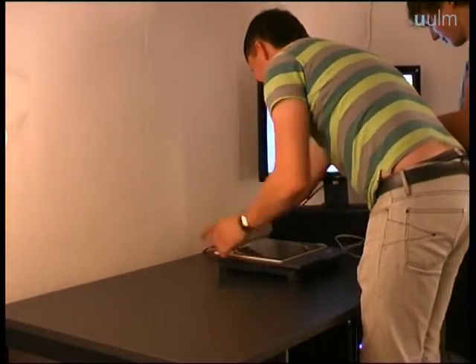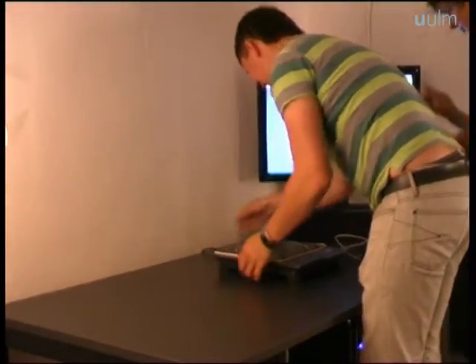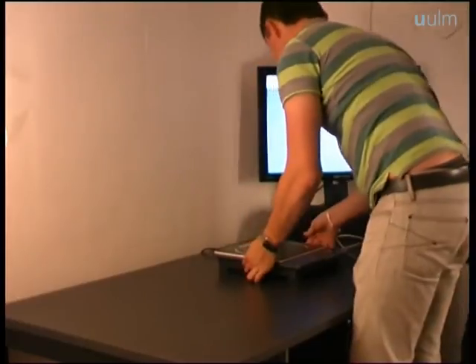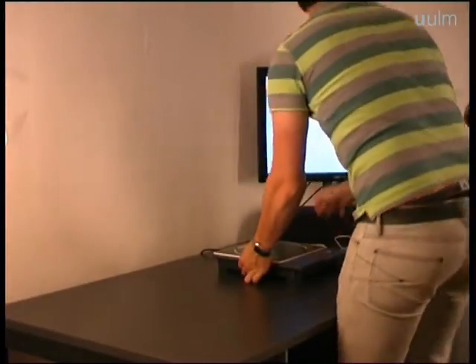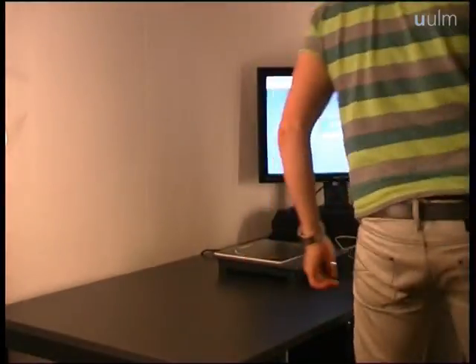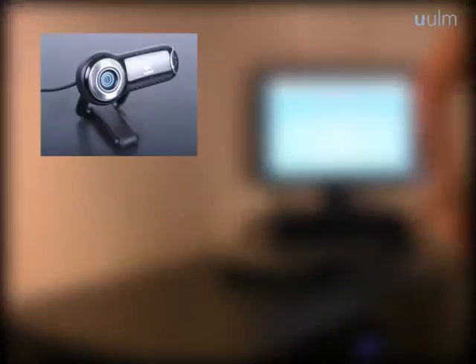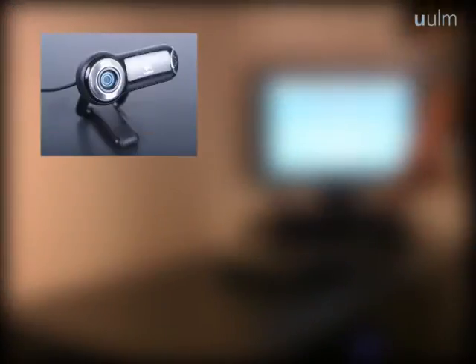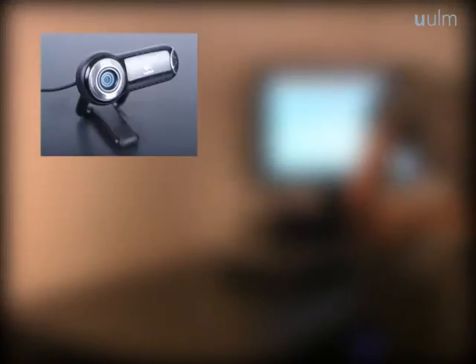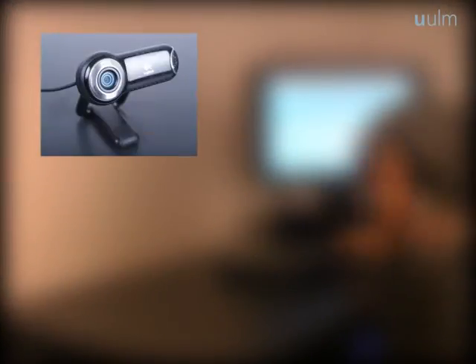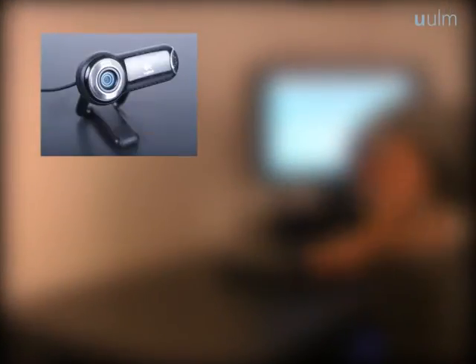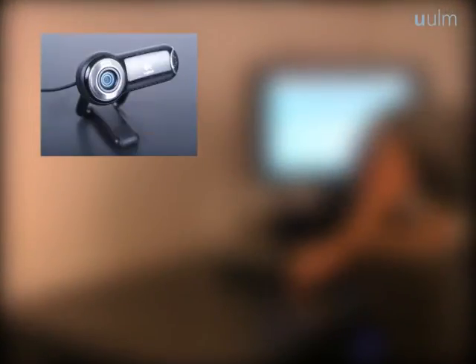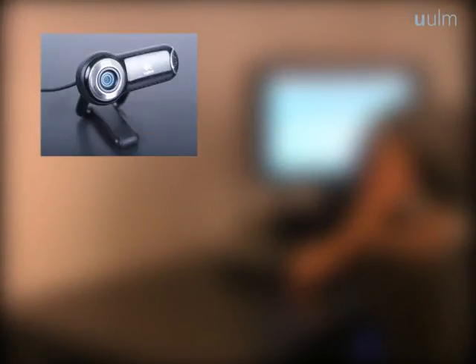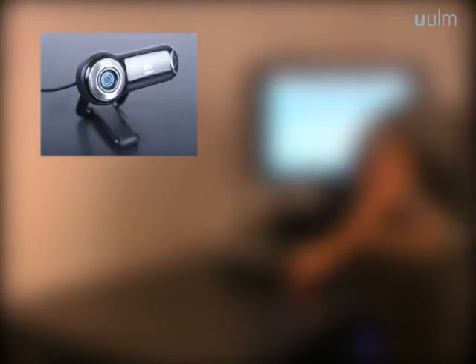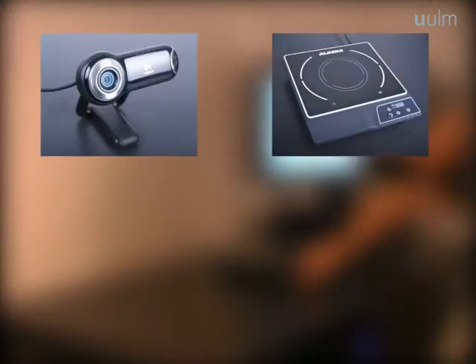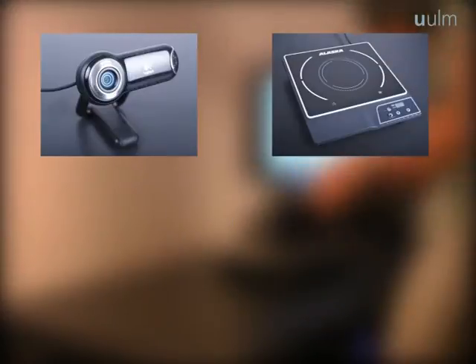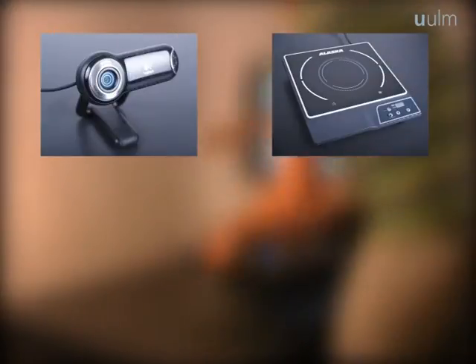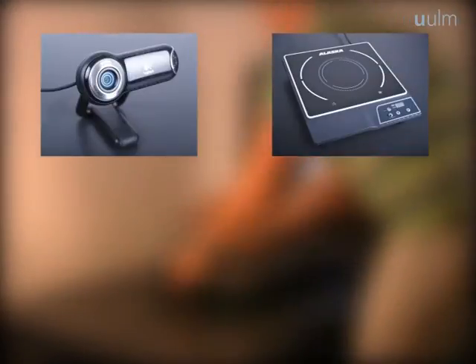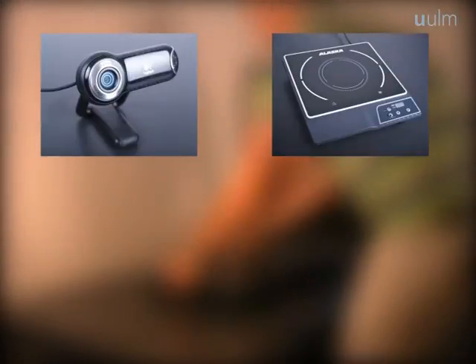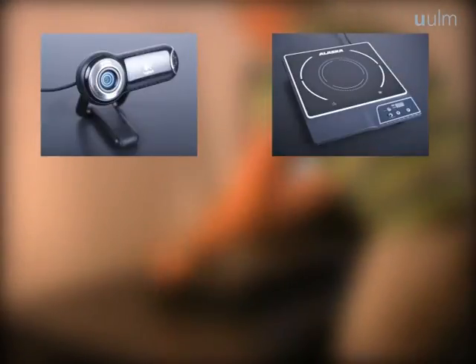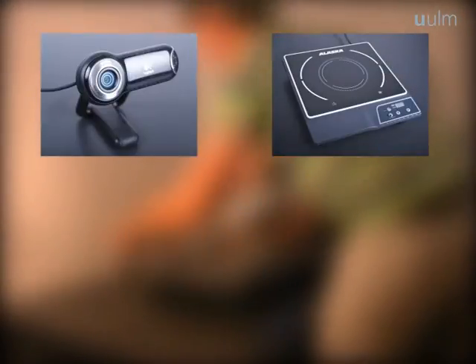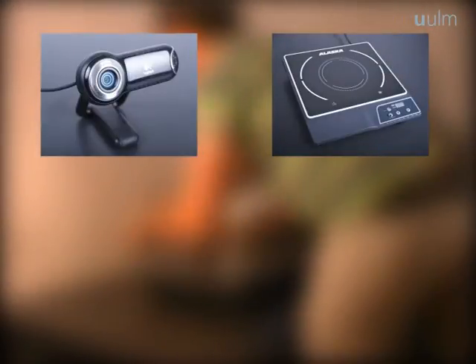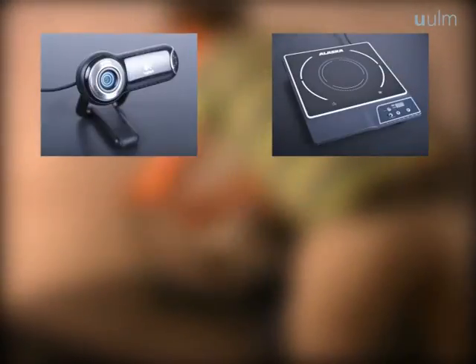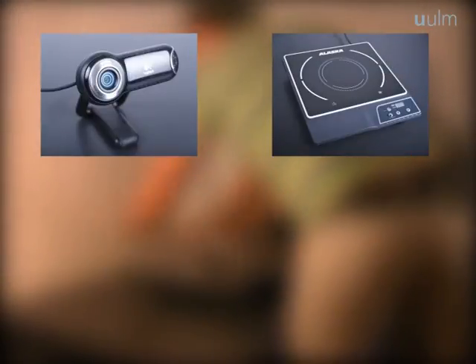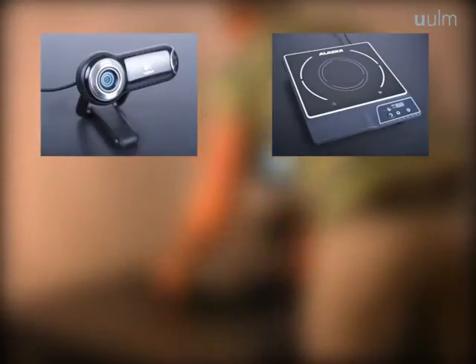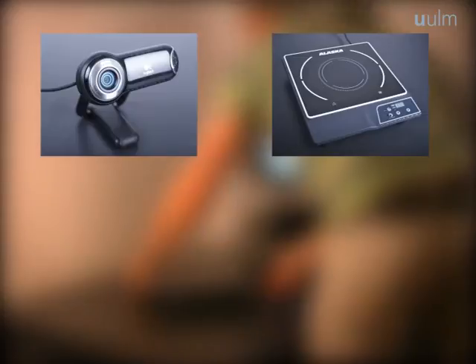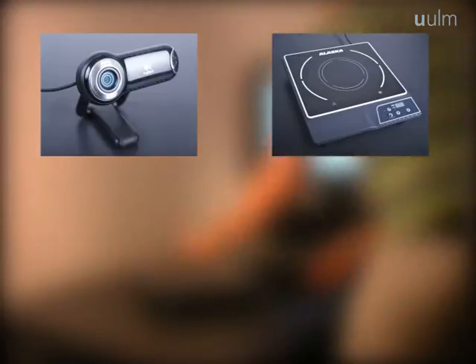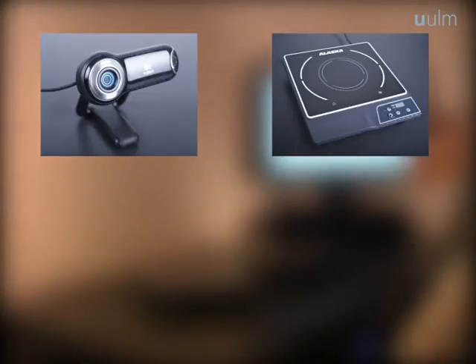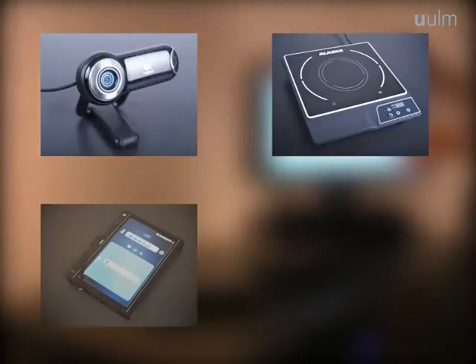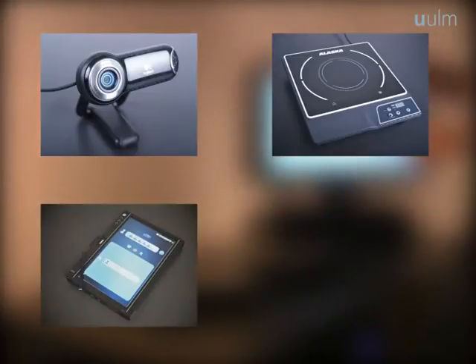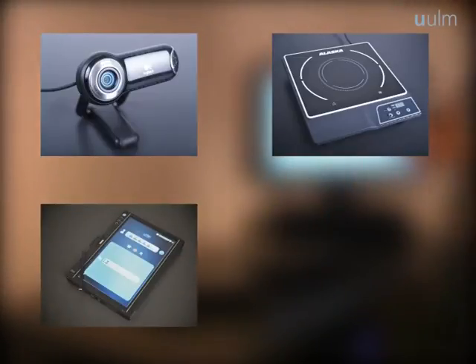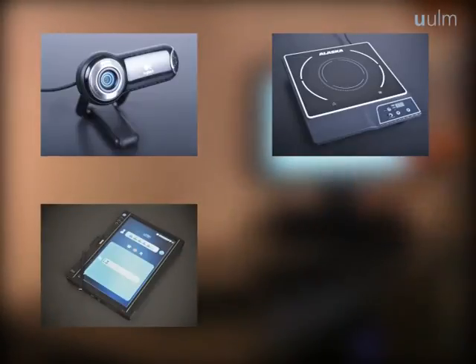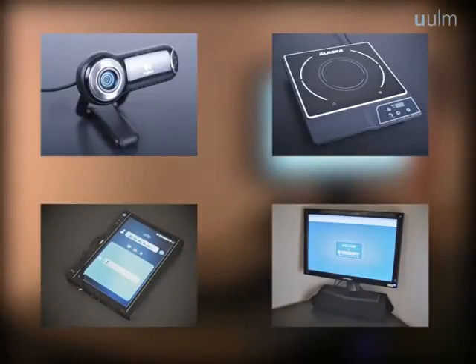The system consists of a regular USB camera, which is needed for the pot detection, a couple of induction hot plates that have been equipped with USB ports by the electrical workshop of Ulm University, a tablet and a desktop PC.